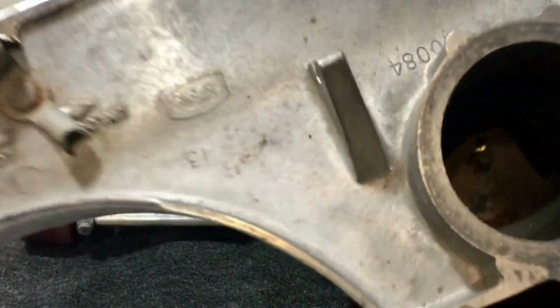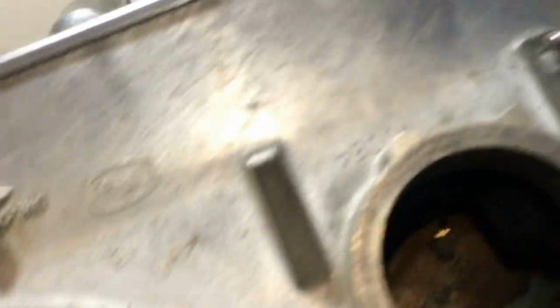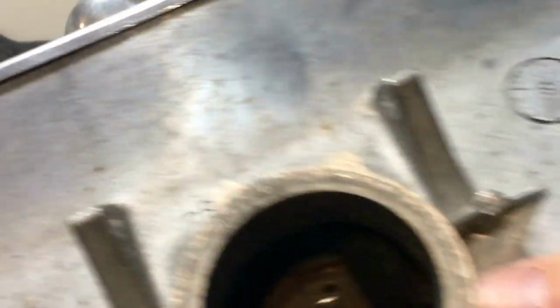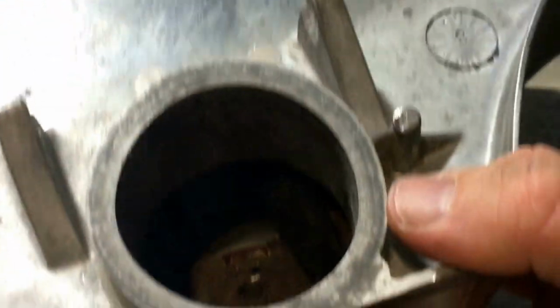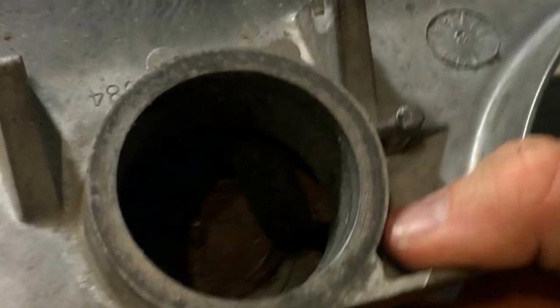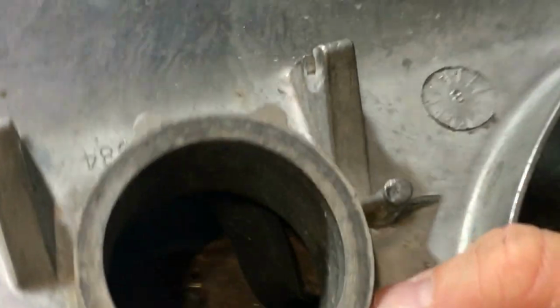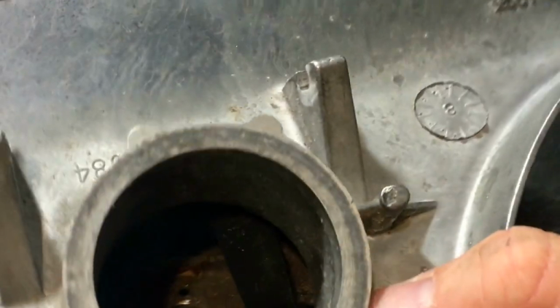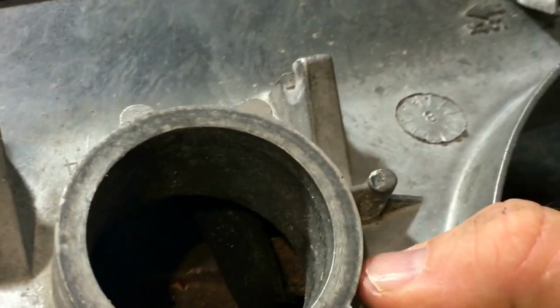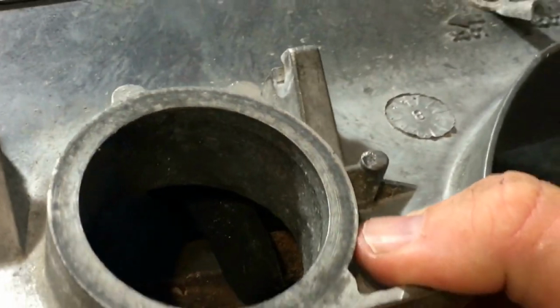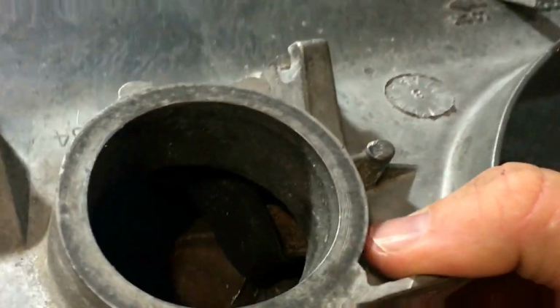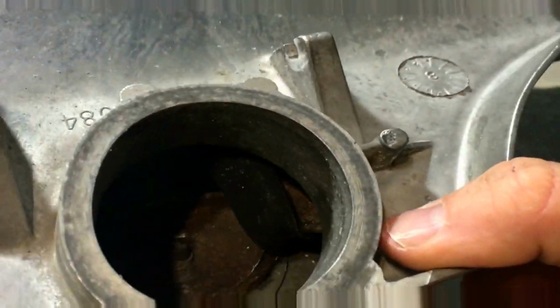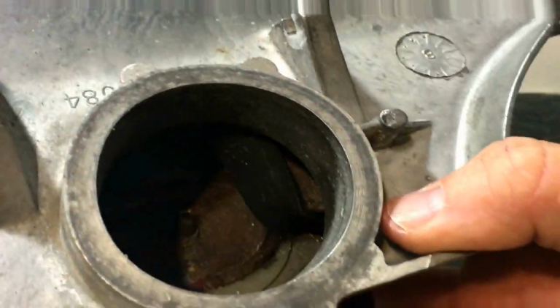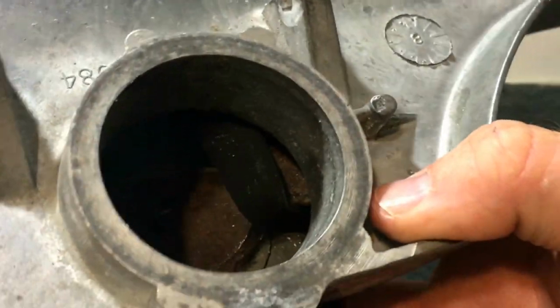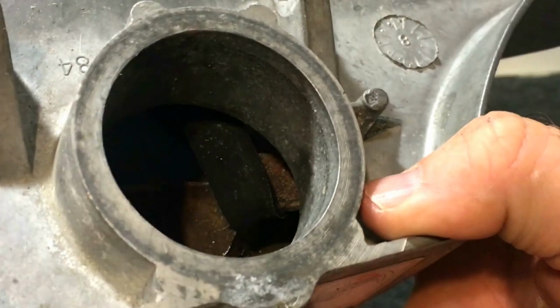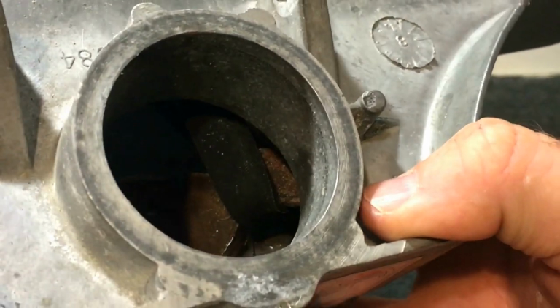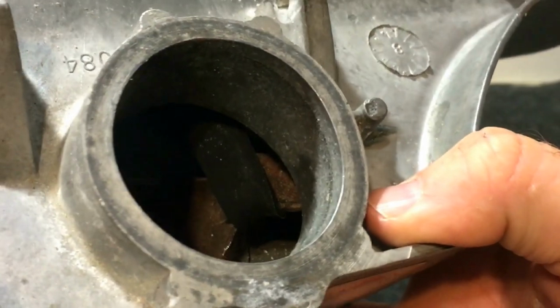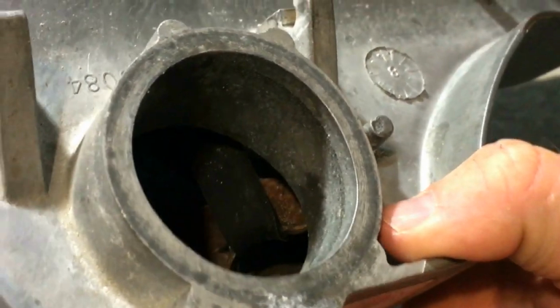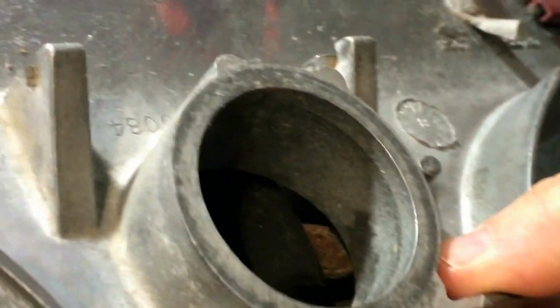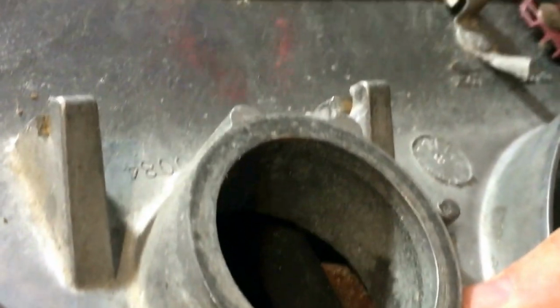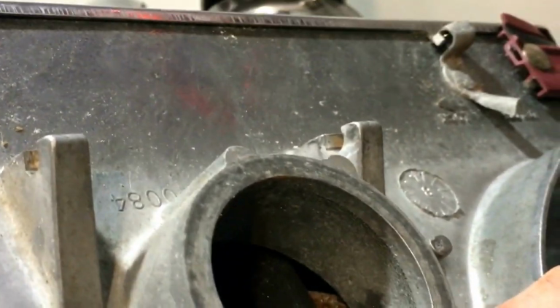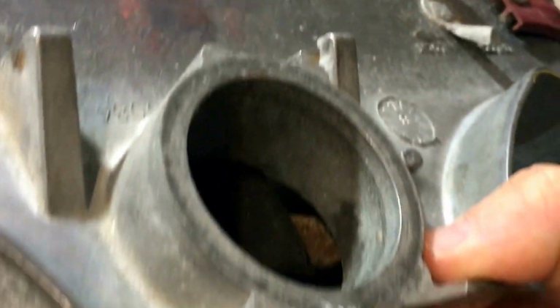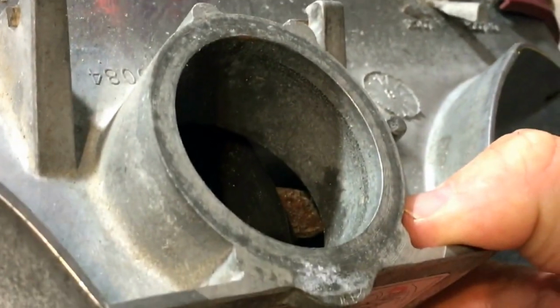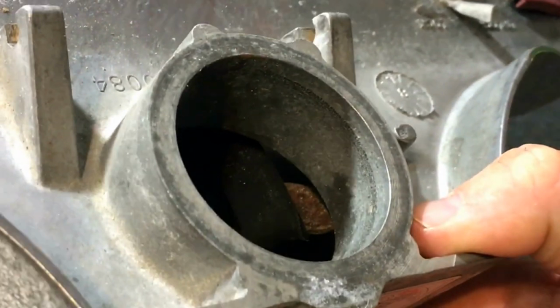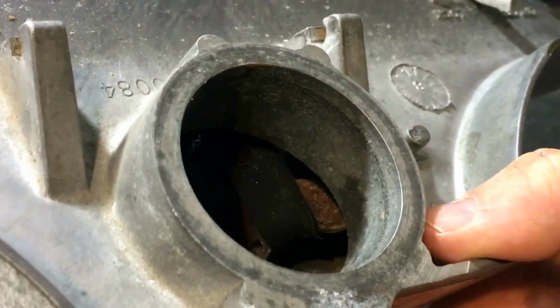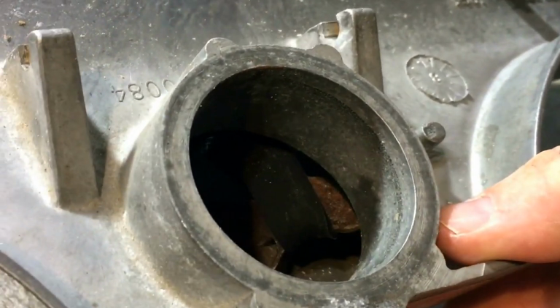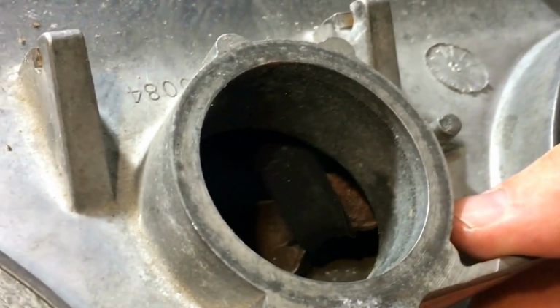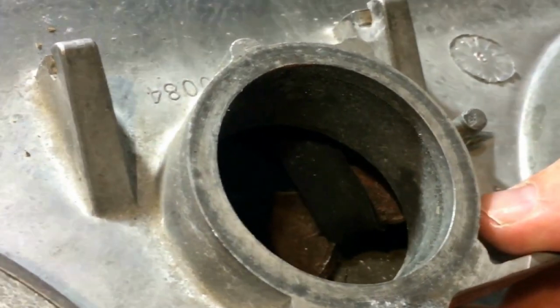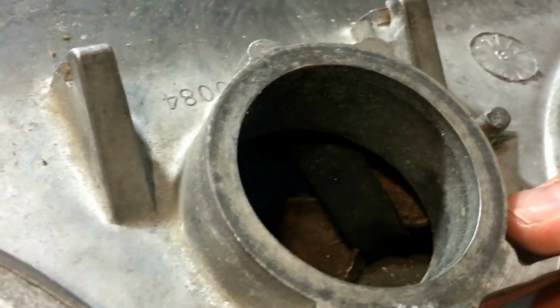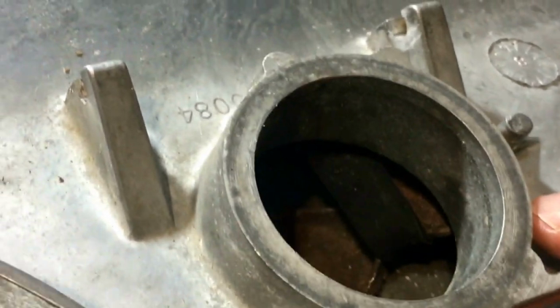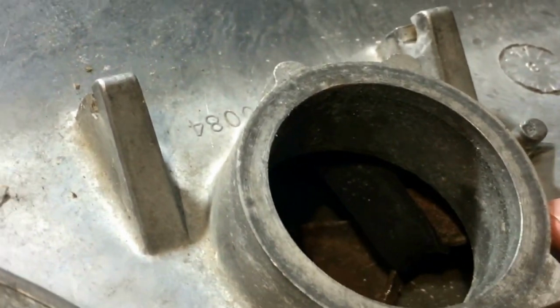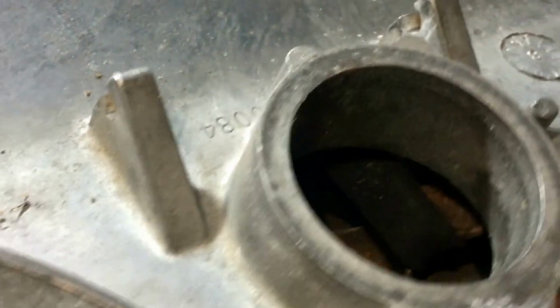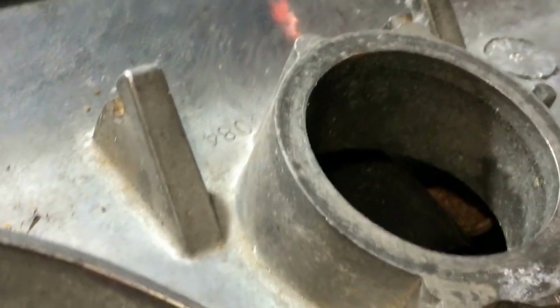If you look in there — it seems a little rusty — but you can see that belt around that hook, and that's what's happening when you turn it.